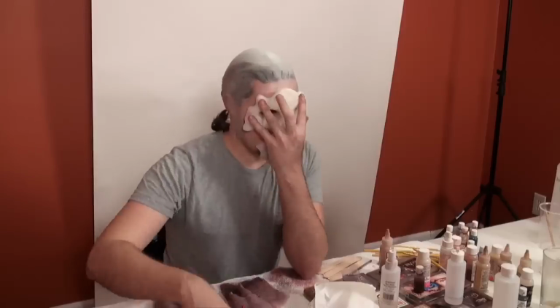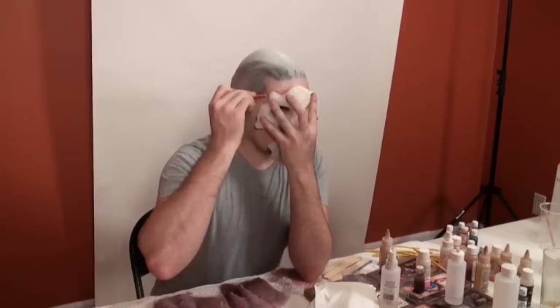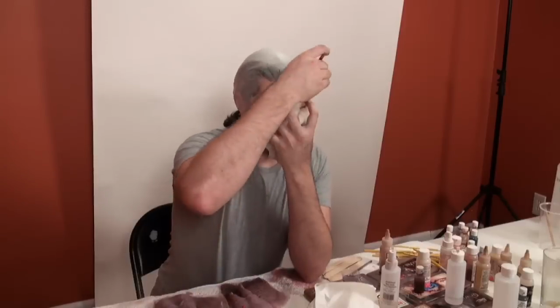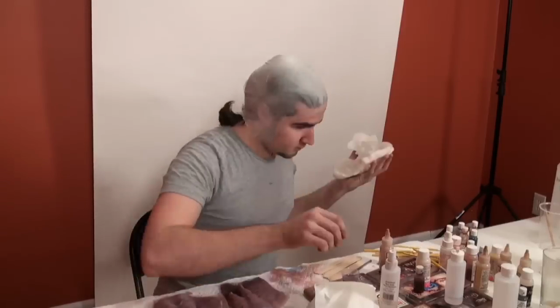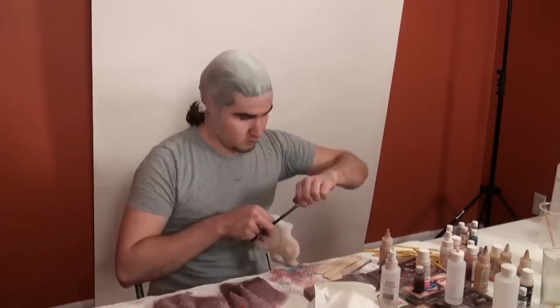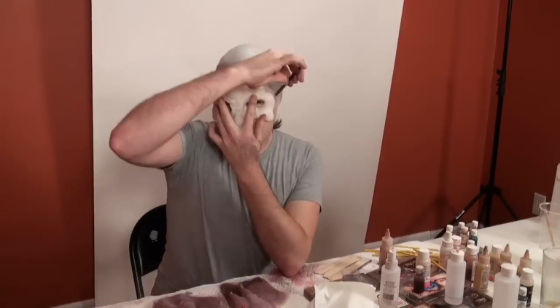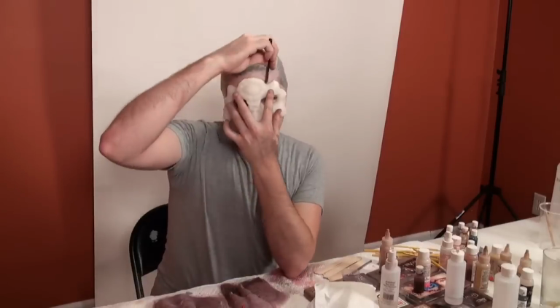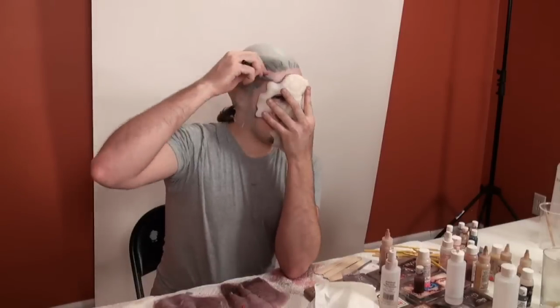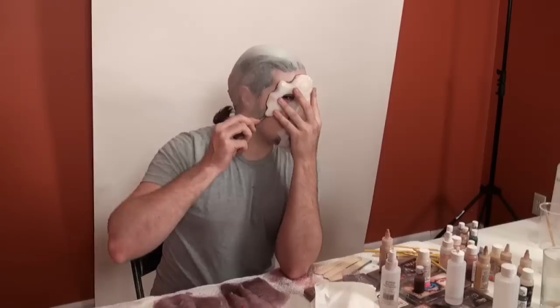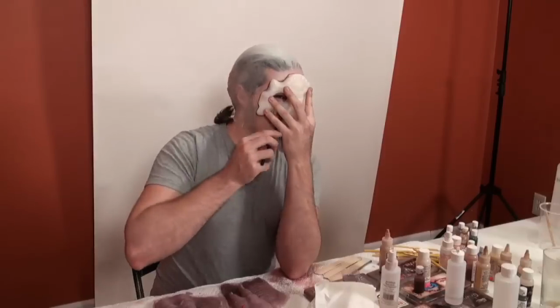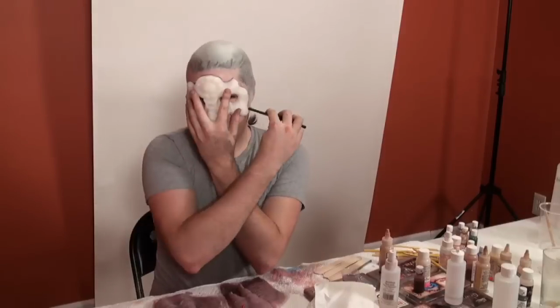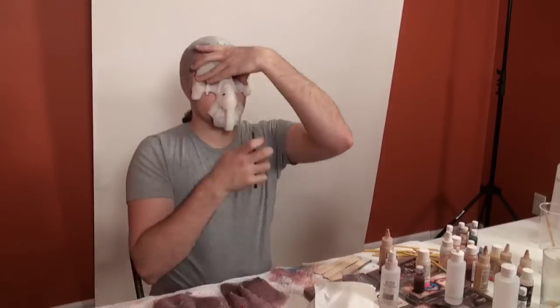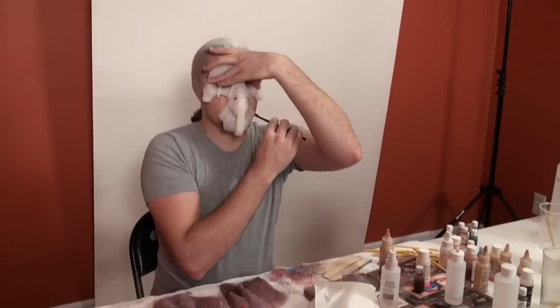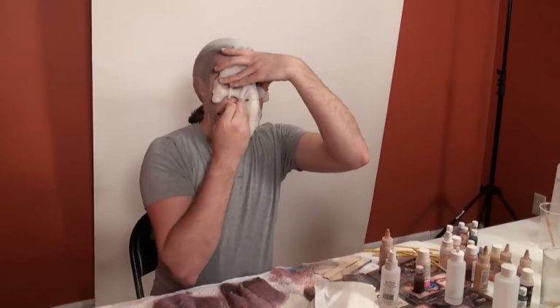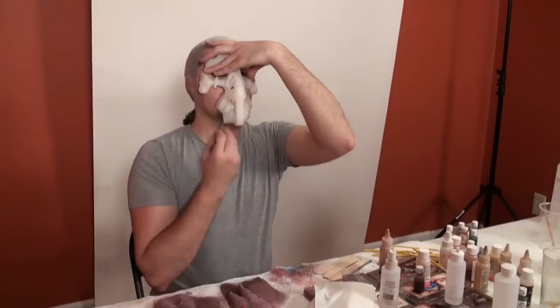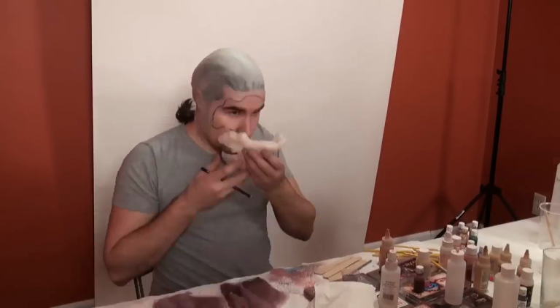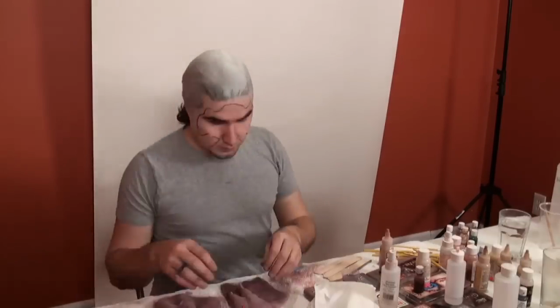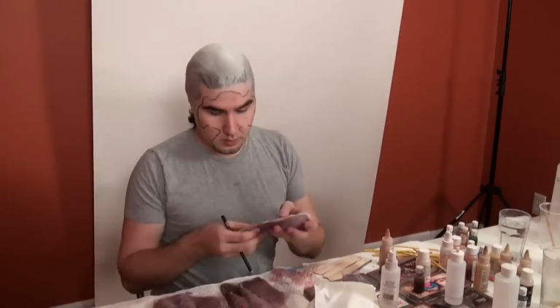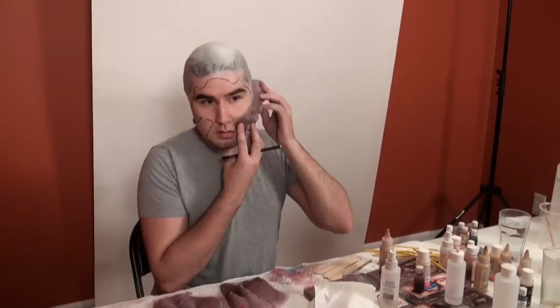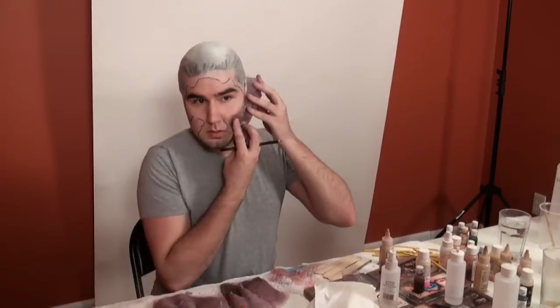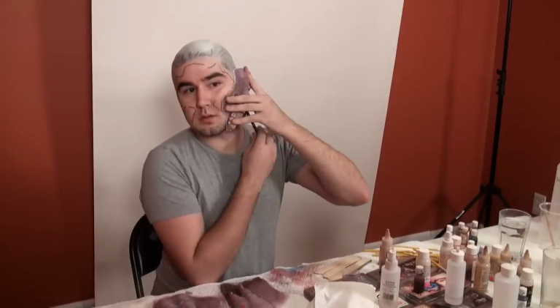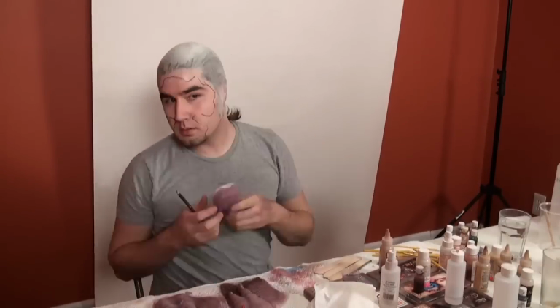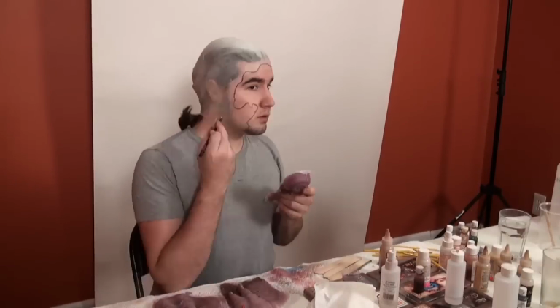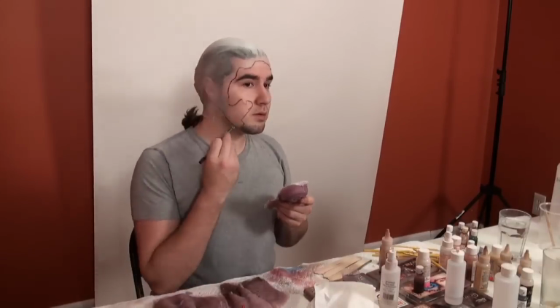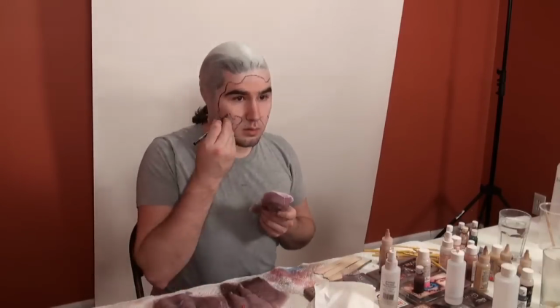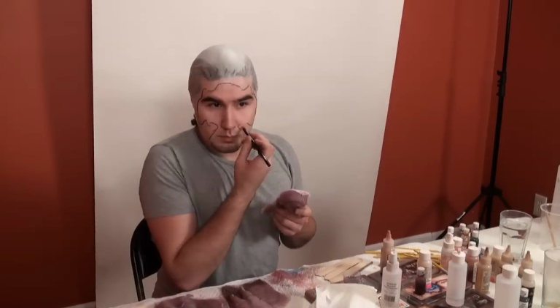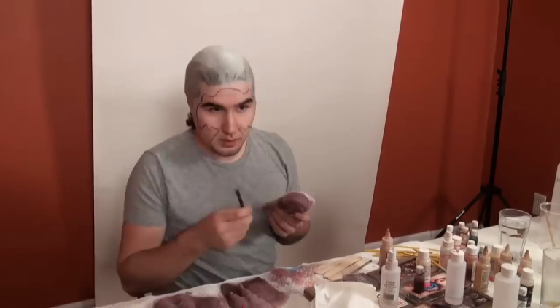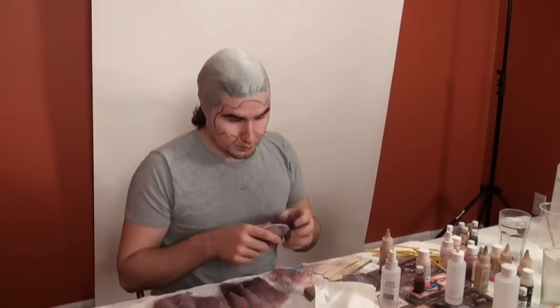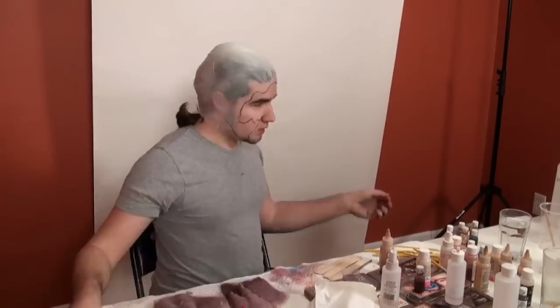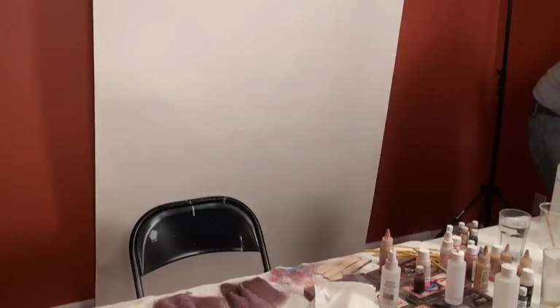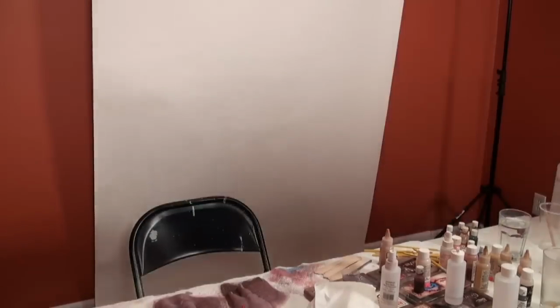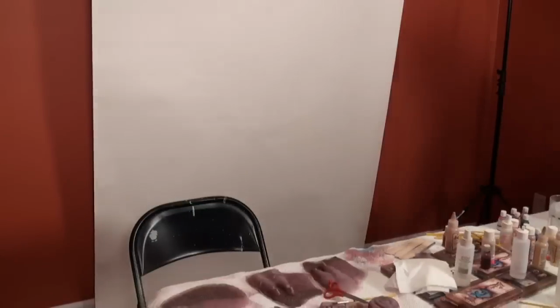The prosthetics that you're looking at are — let me count them real quick in my head — 1, 2, 3, 4, 5, 6, 7, 8 pieces that I'll be applying.